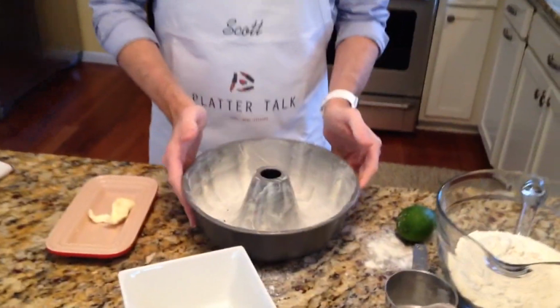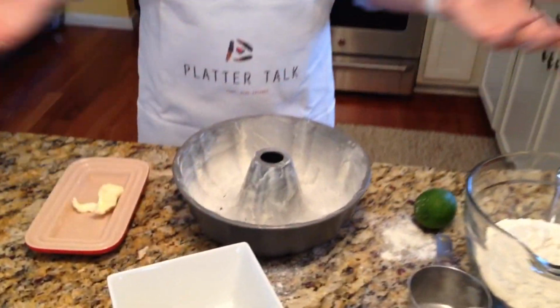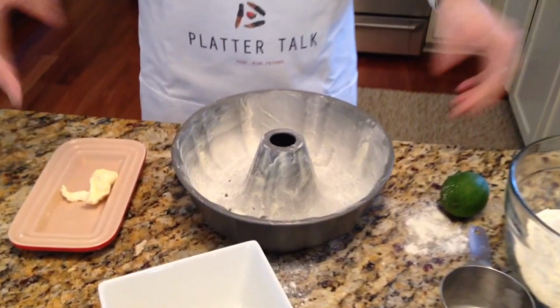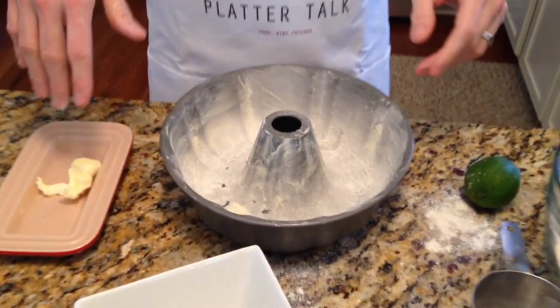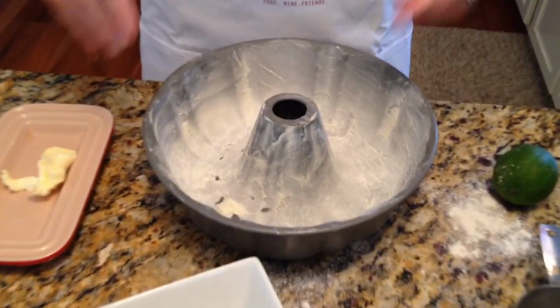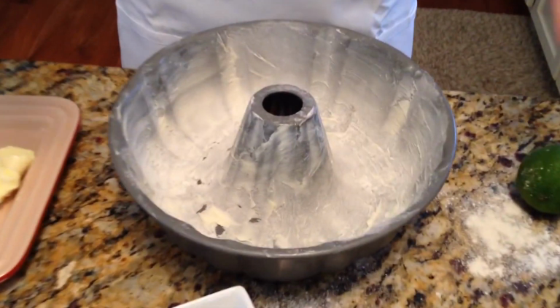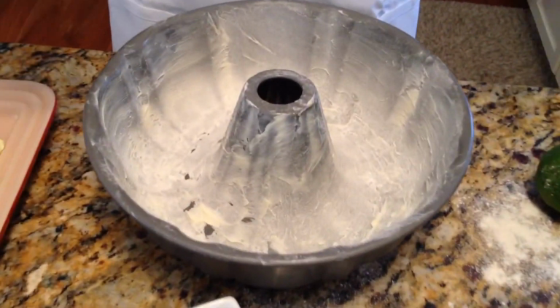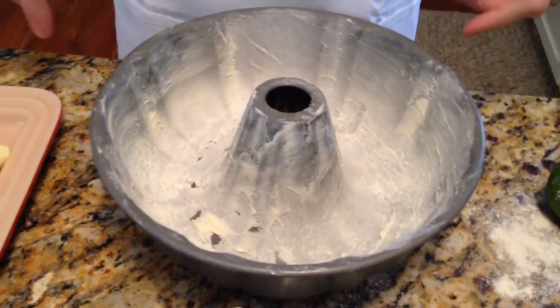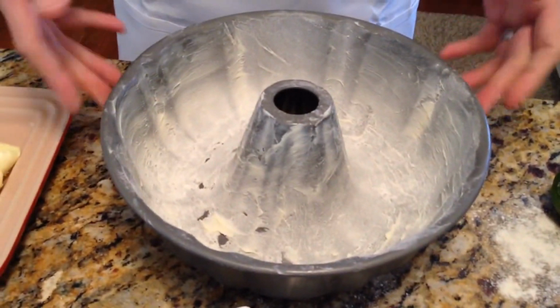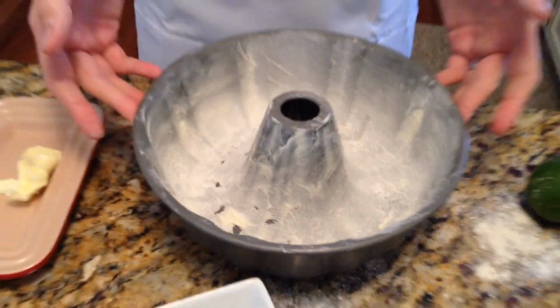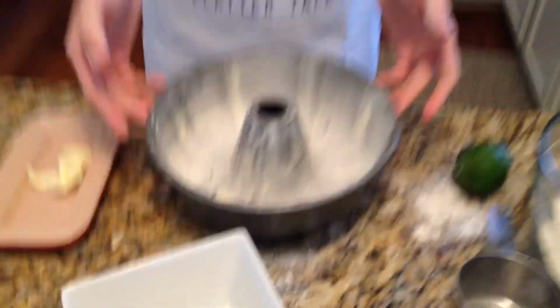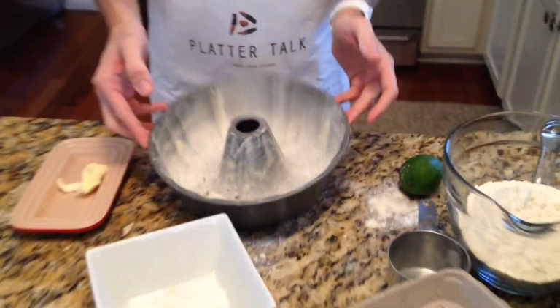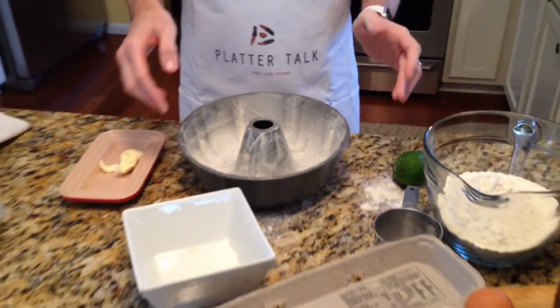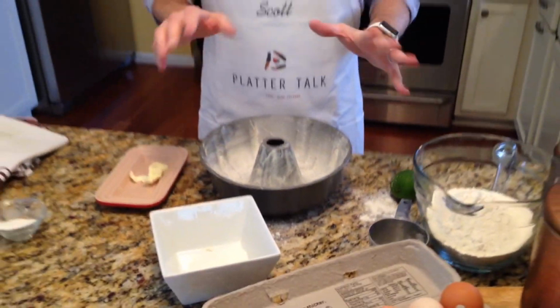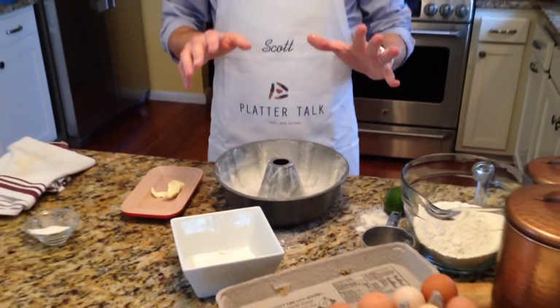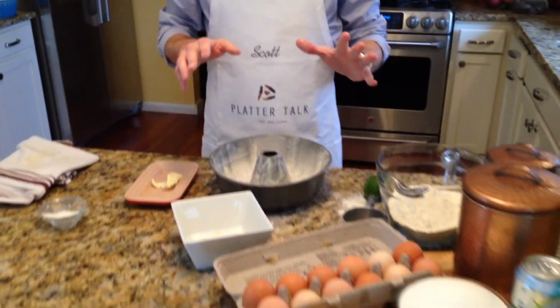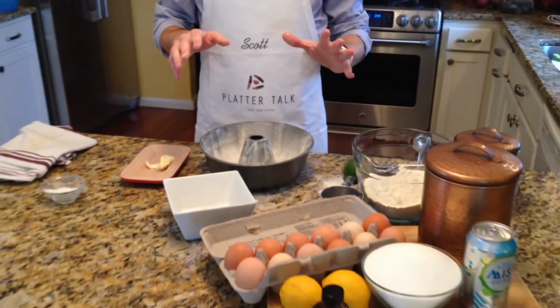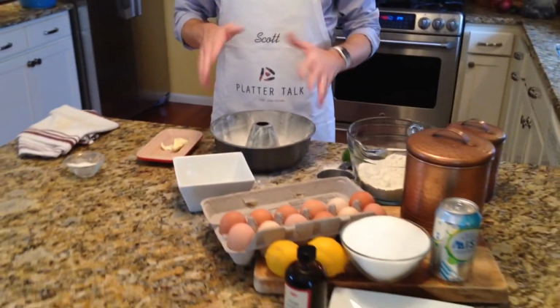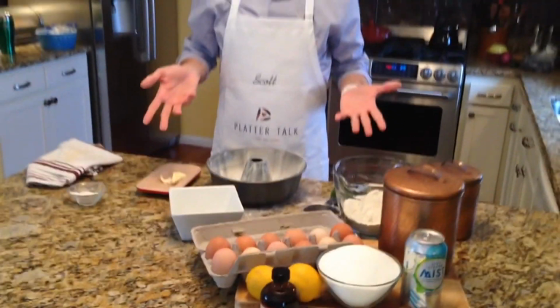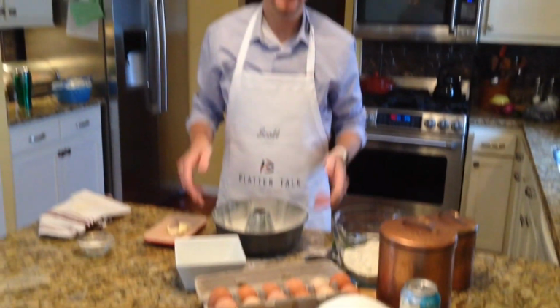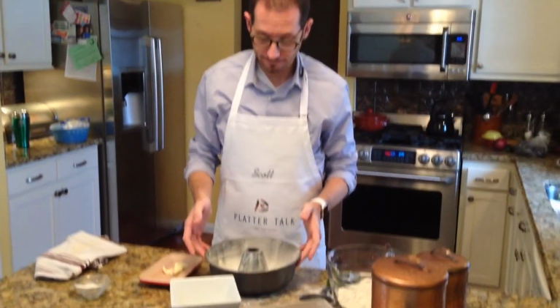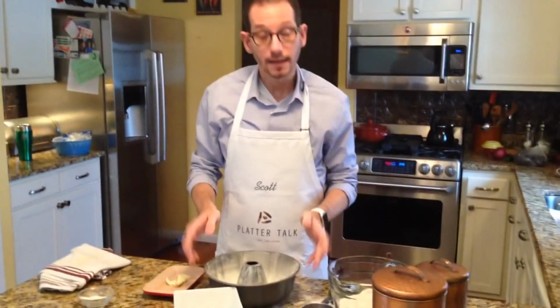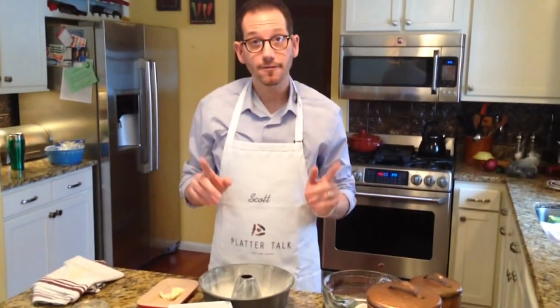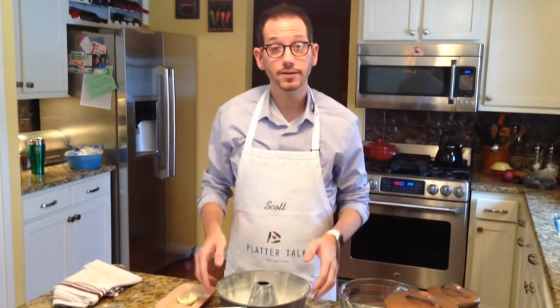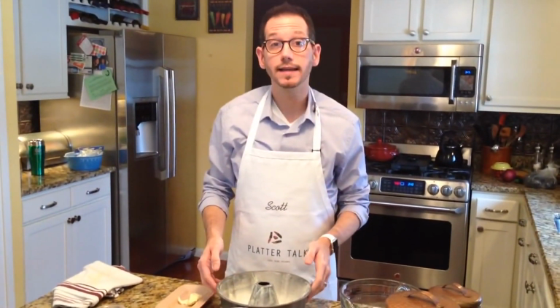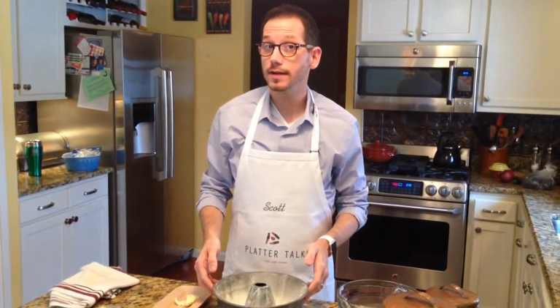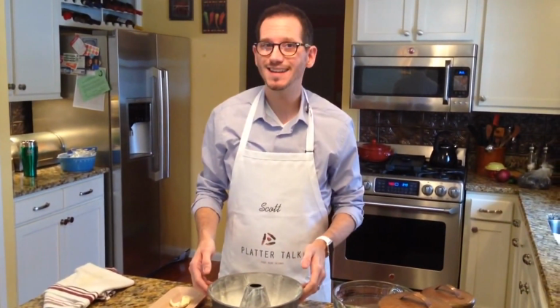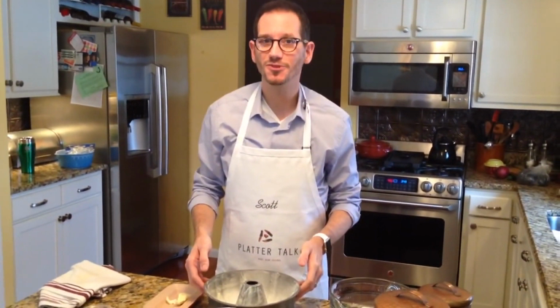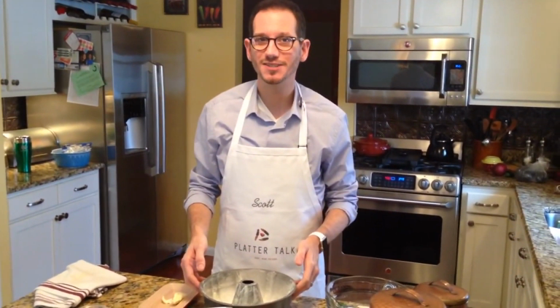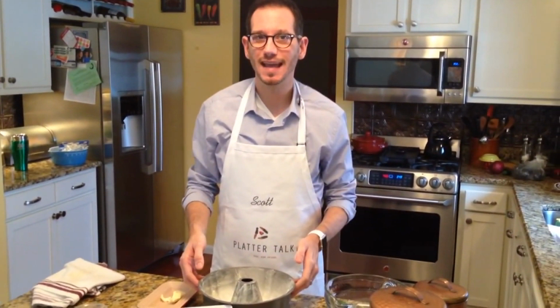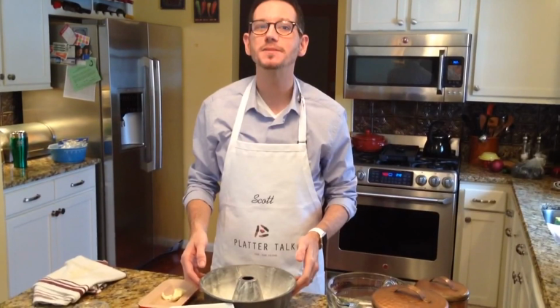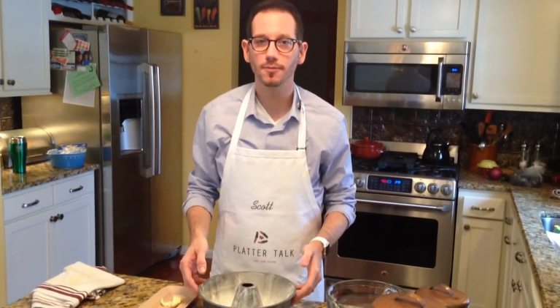And there you go — easy peasy, old school greased and floured pan. Give it a try, it's pretty easy. Scott from Platter Talk, thanks for joining us today, we'll see you soon. Happy recipes everybody!